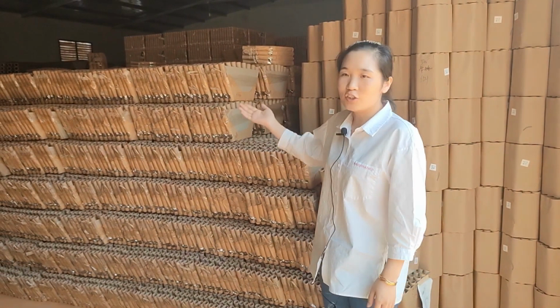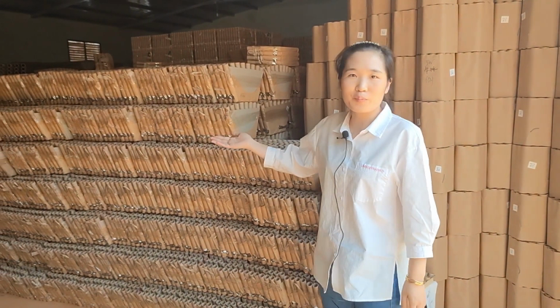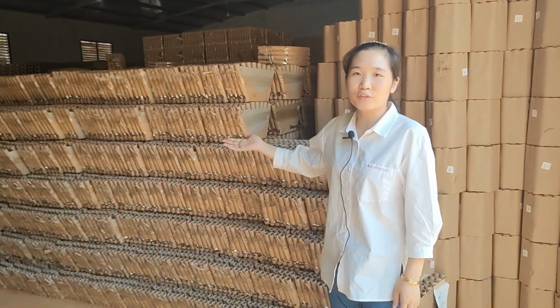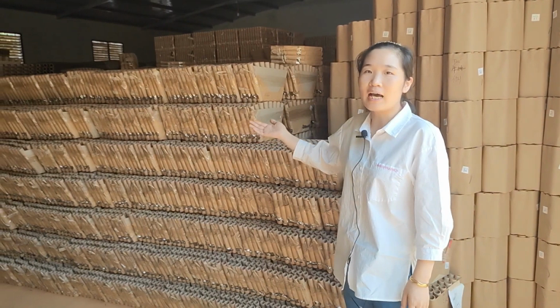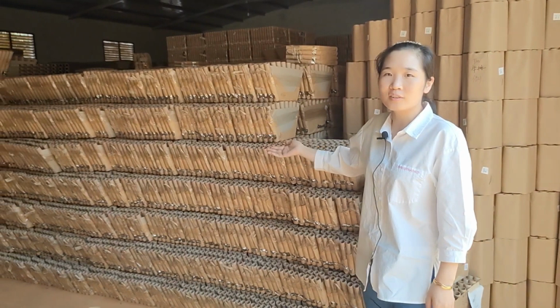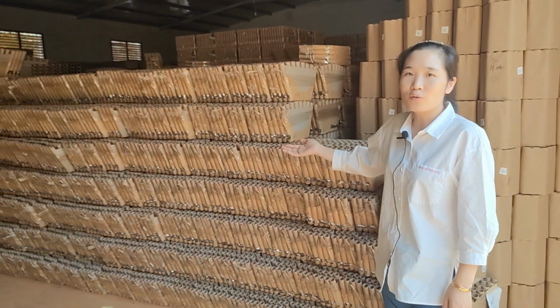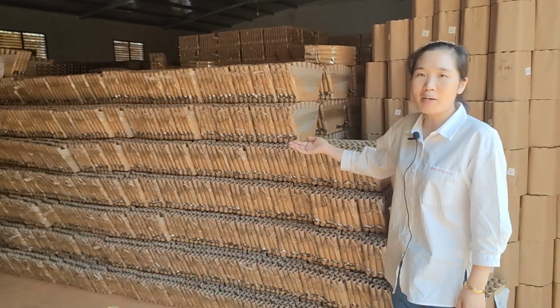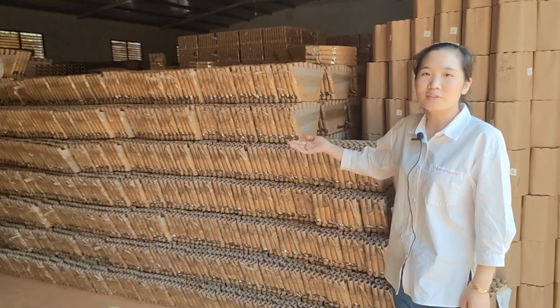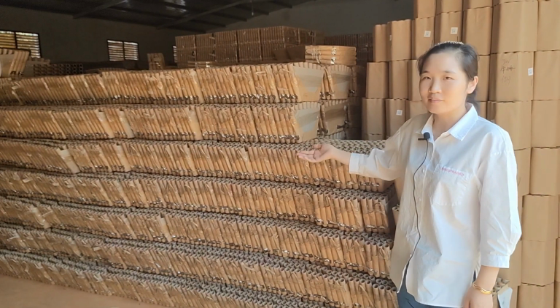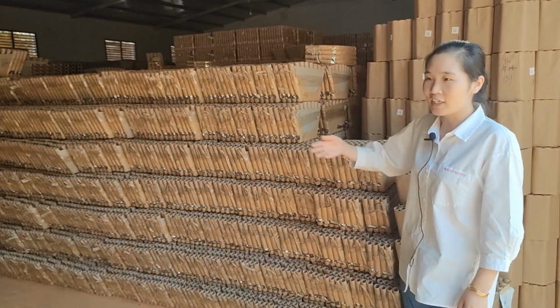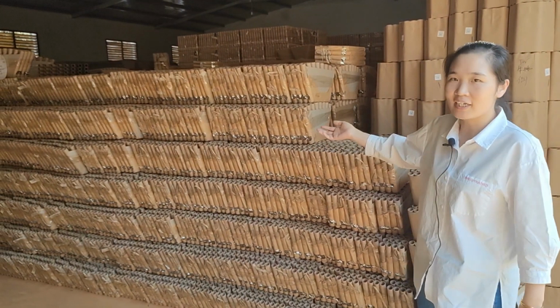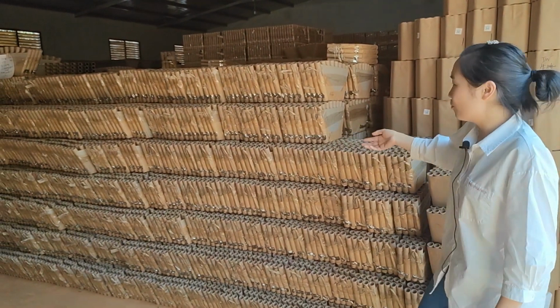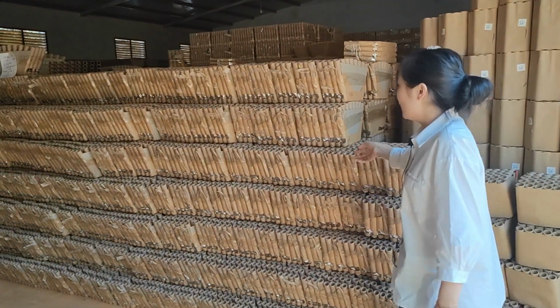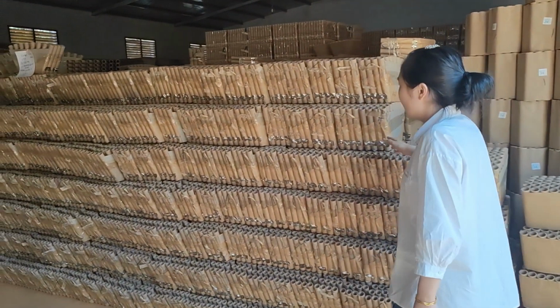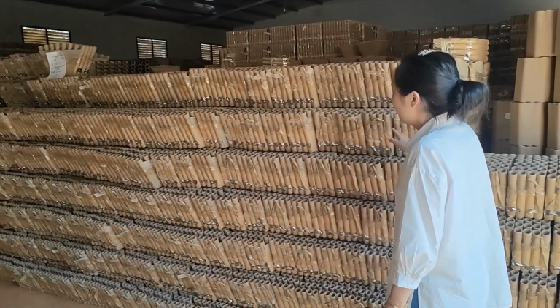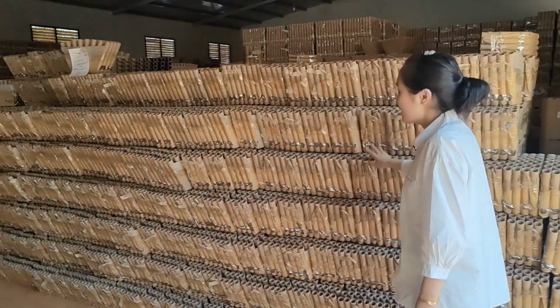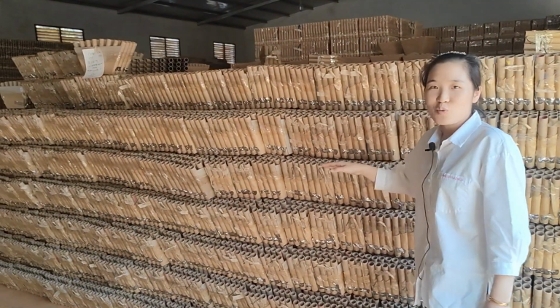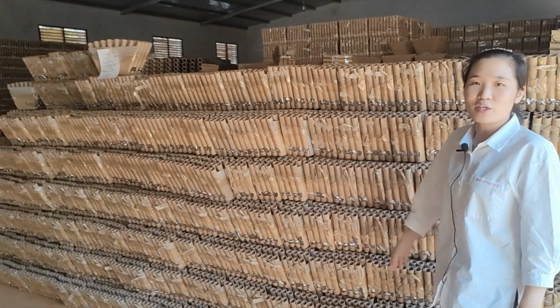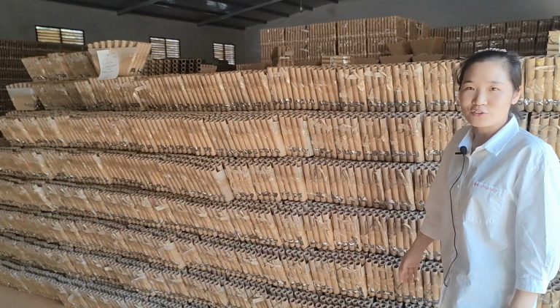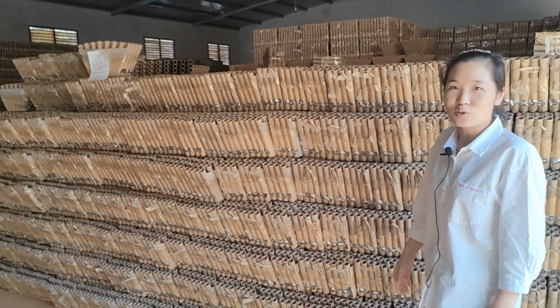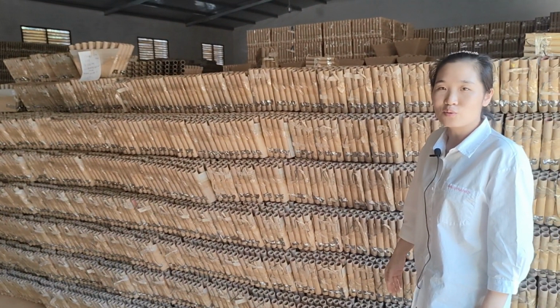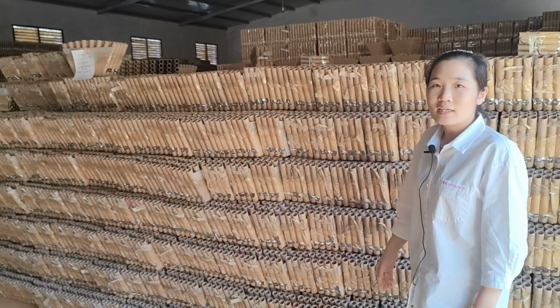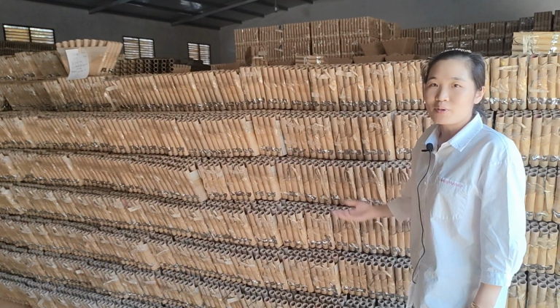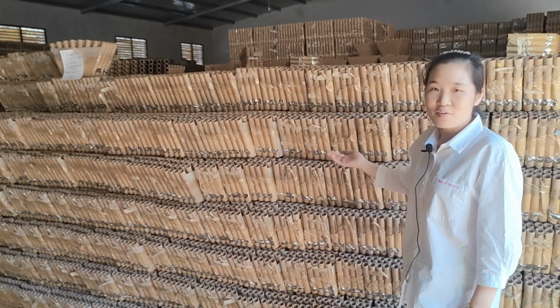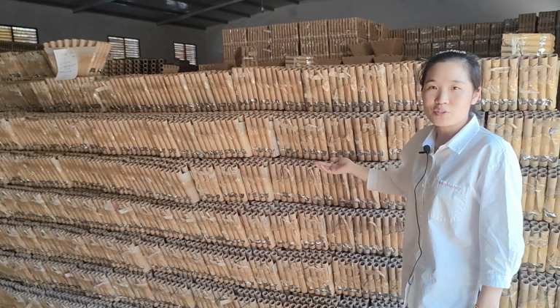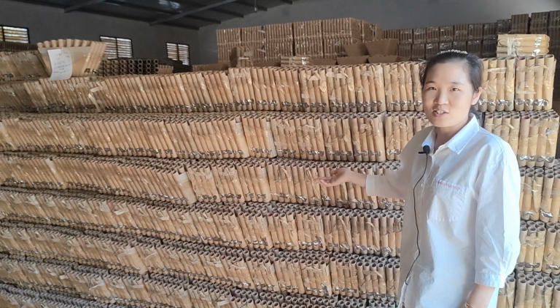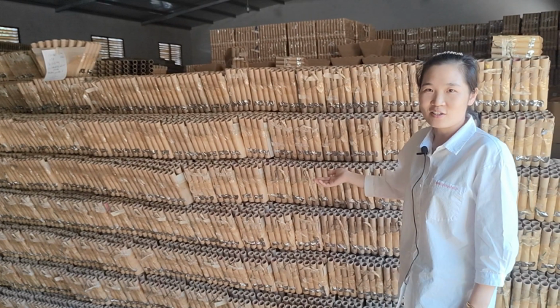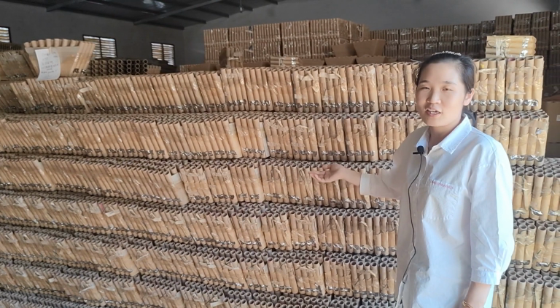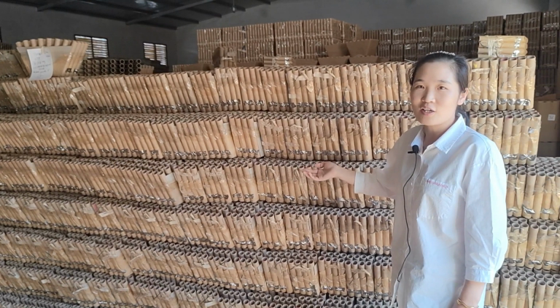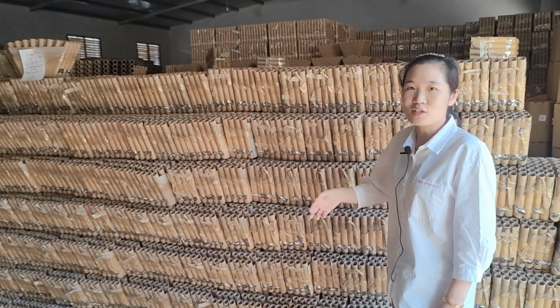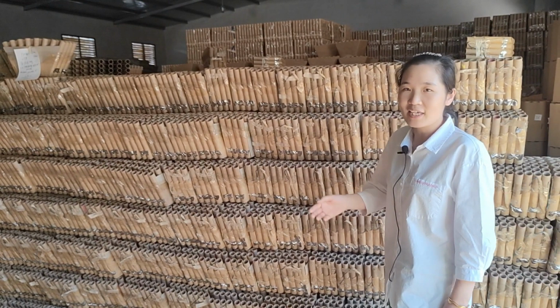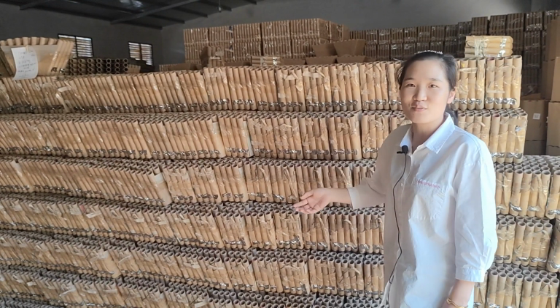After 10 days drying in the drying room, these tubes will be moved to this area for powder loading. Let's check them. Since we have pre-ordered, there are semi-finished products already, so you can be assured of our on-time delivery.